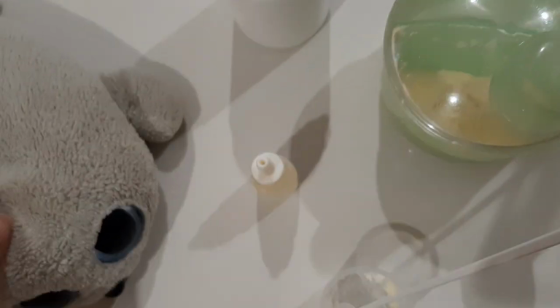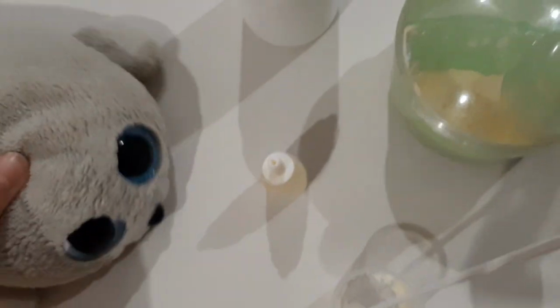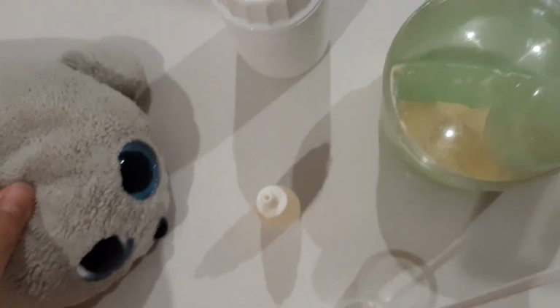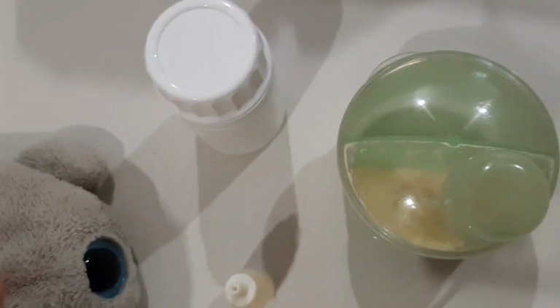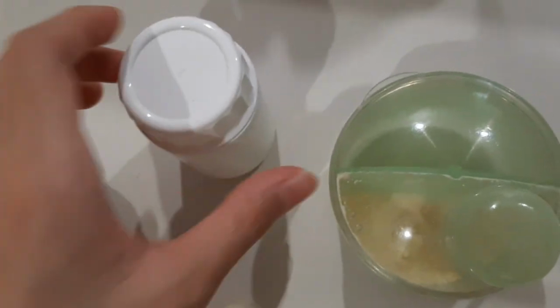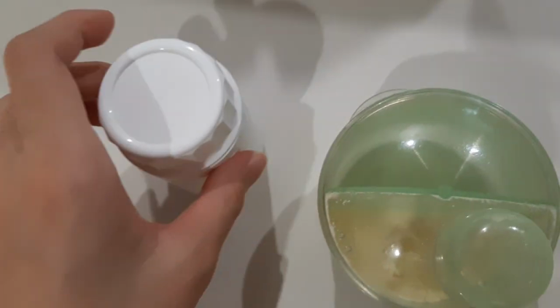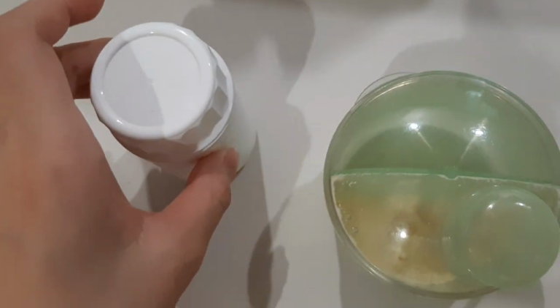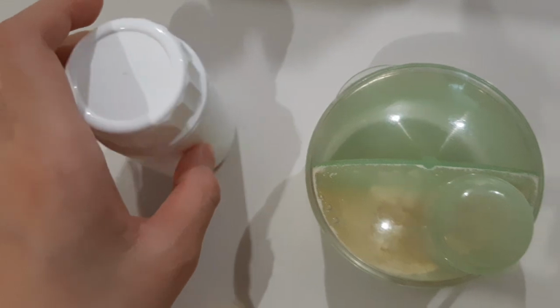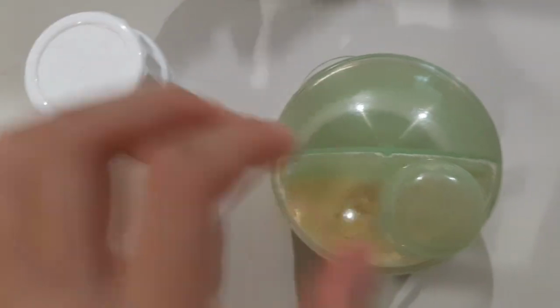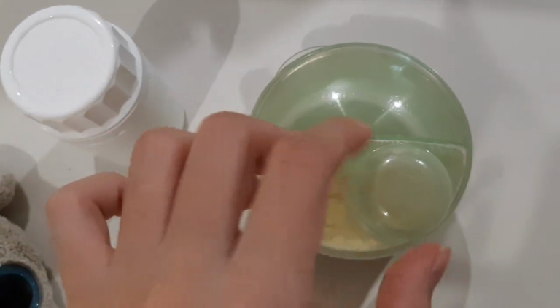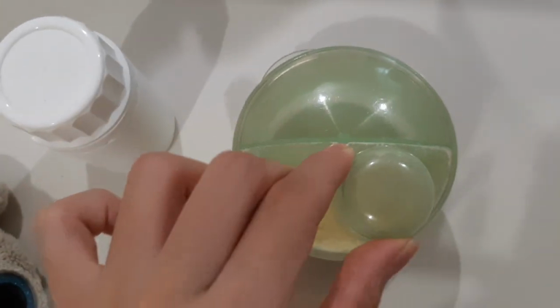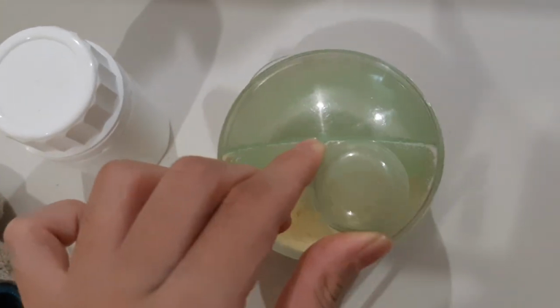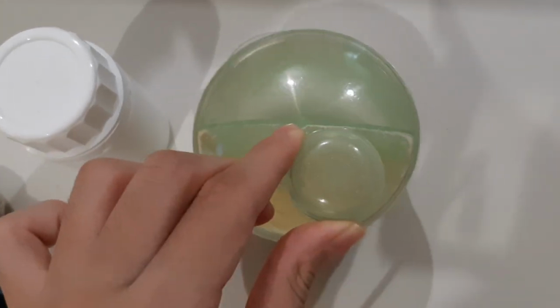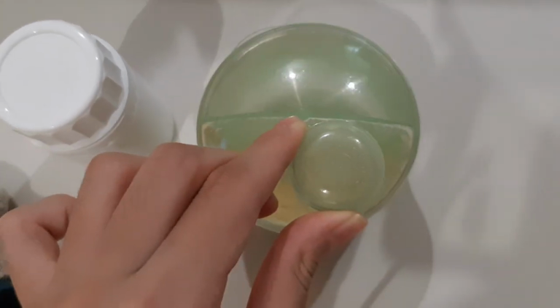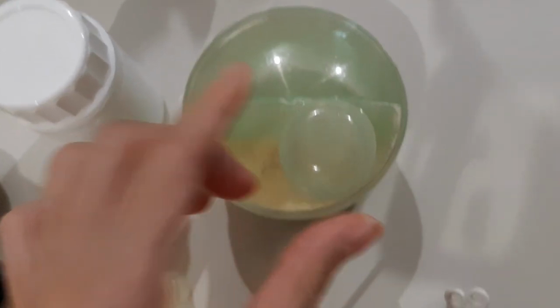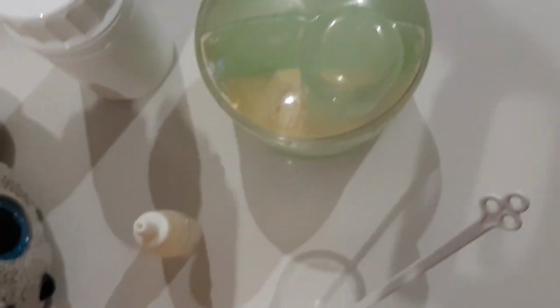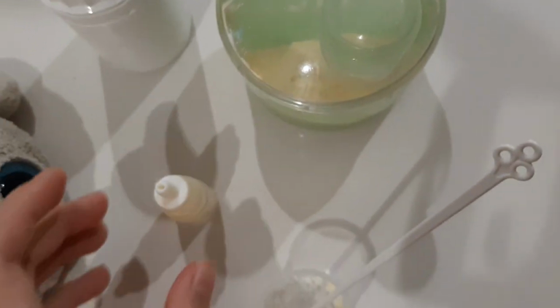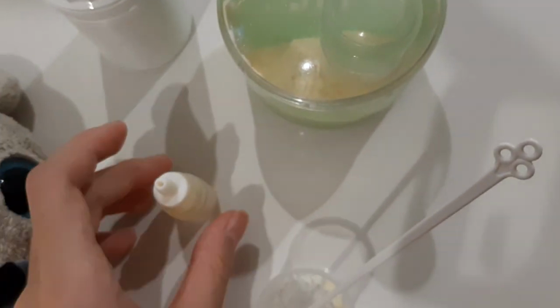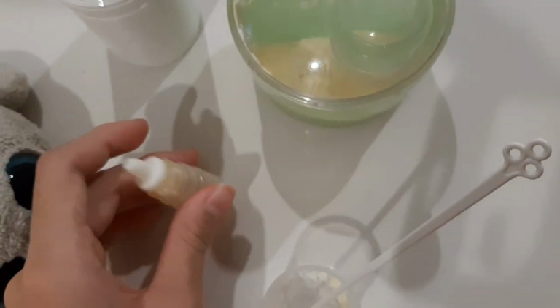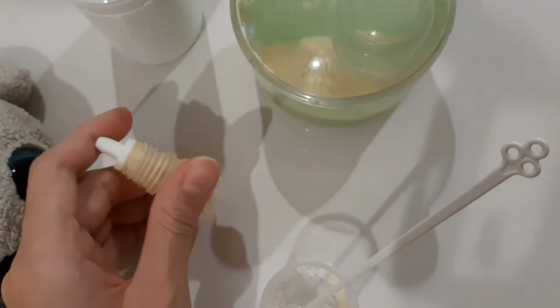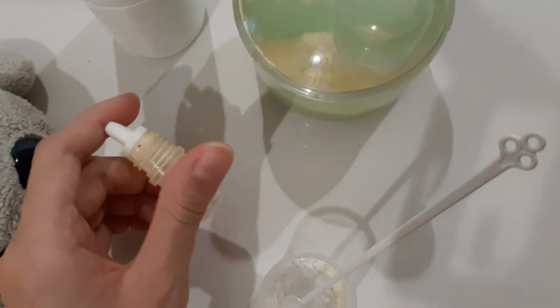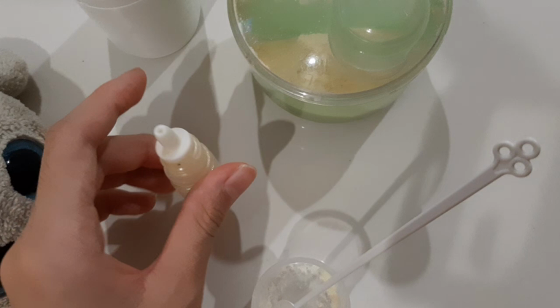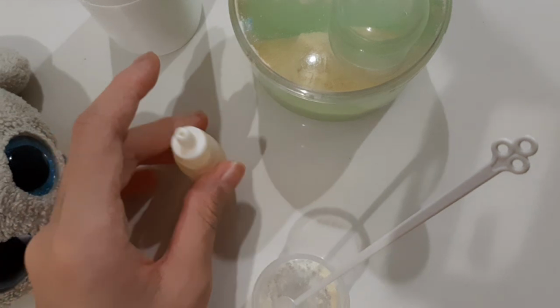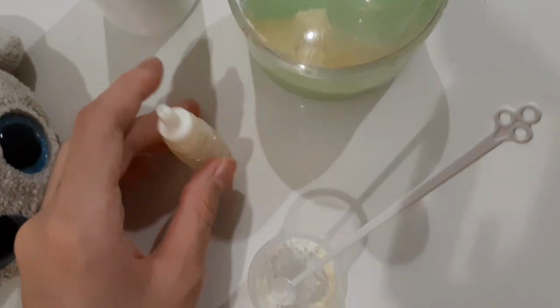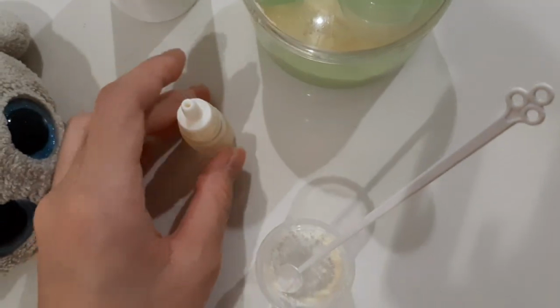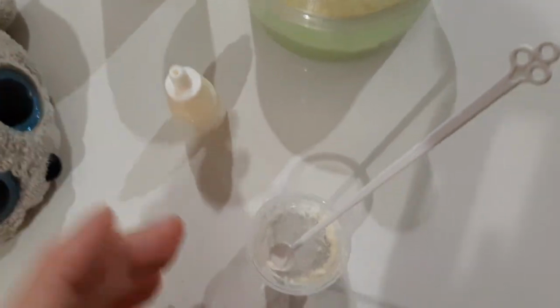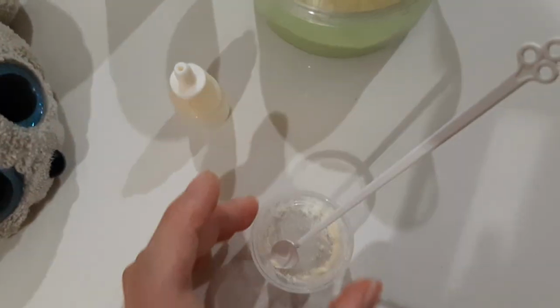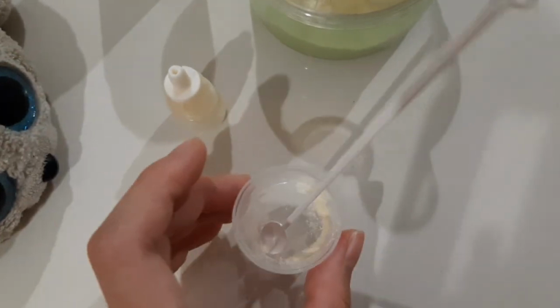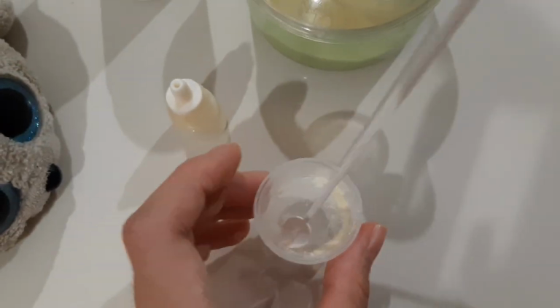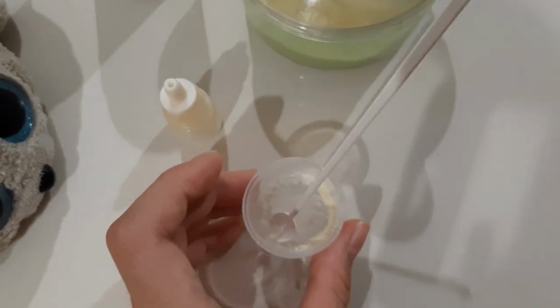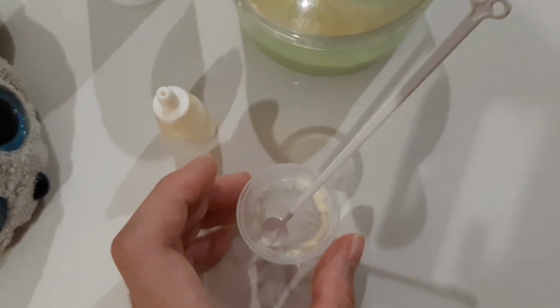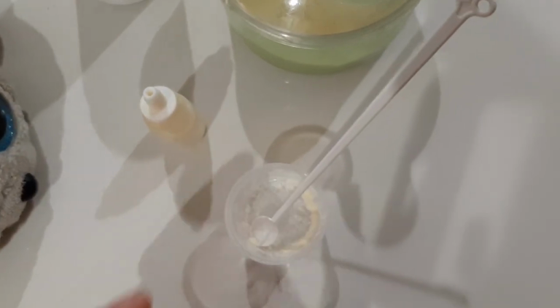So here's all the stuff: a jar of water, a jar of milk powder, a smaller bottle, and a bowl with a spoon.